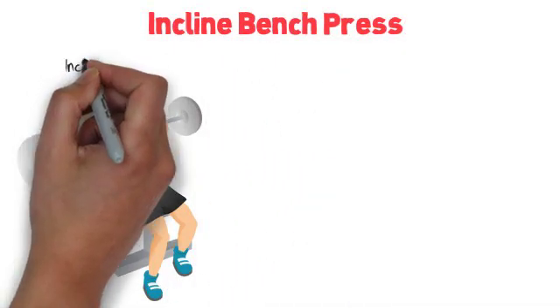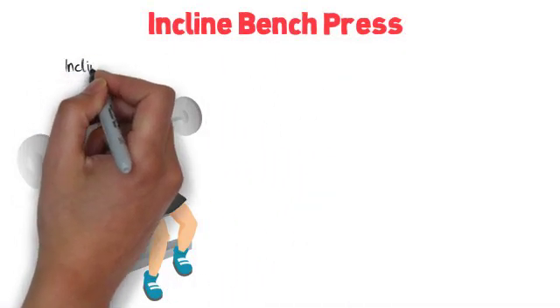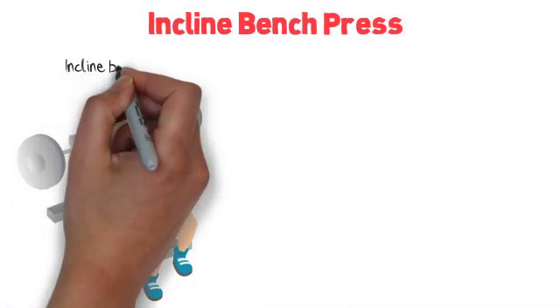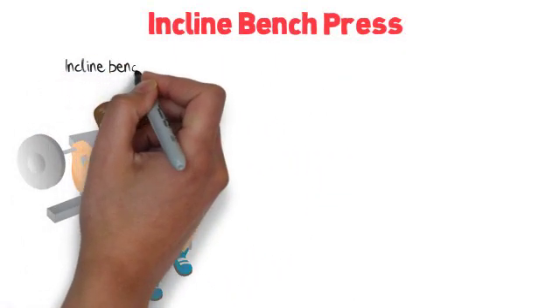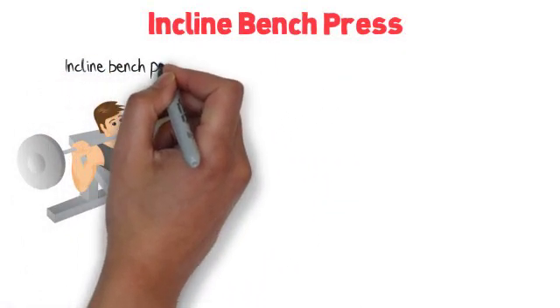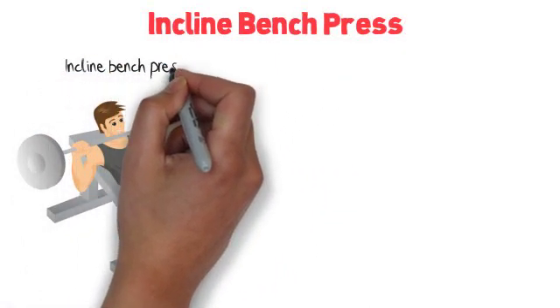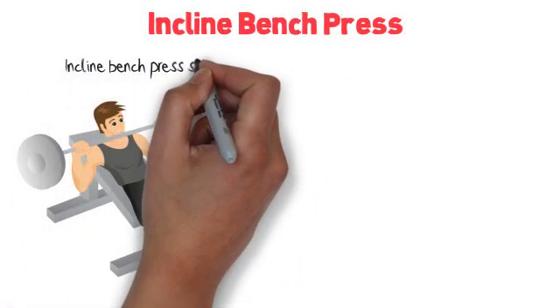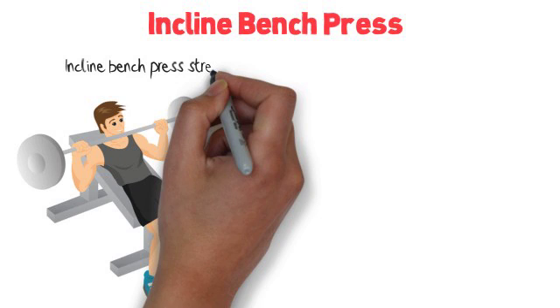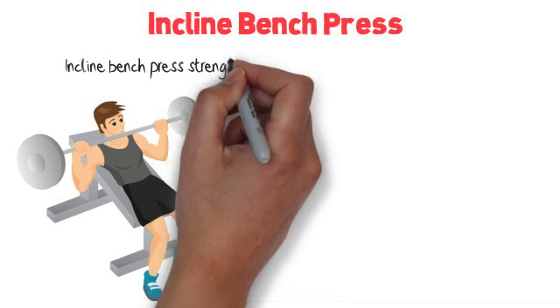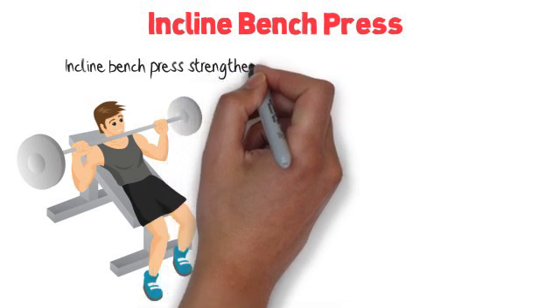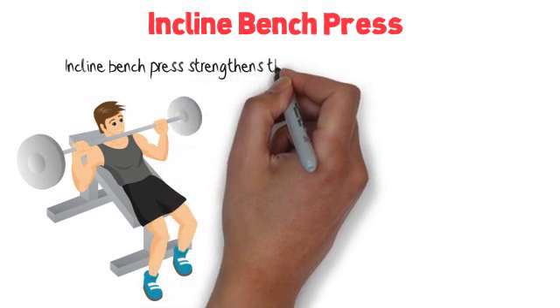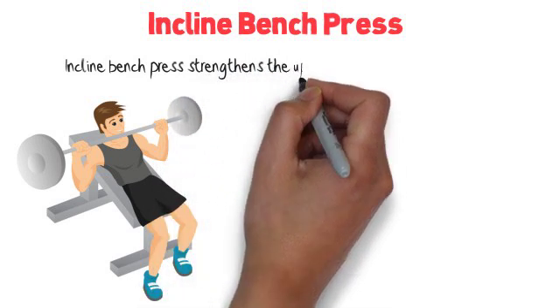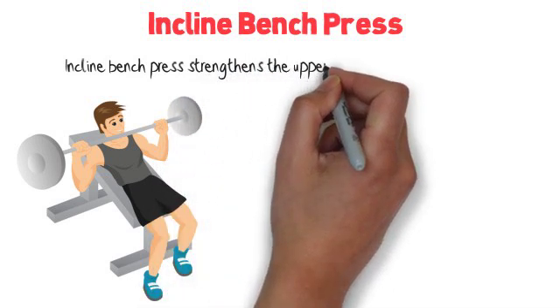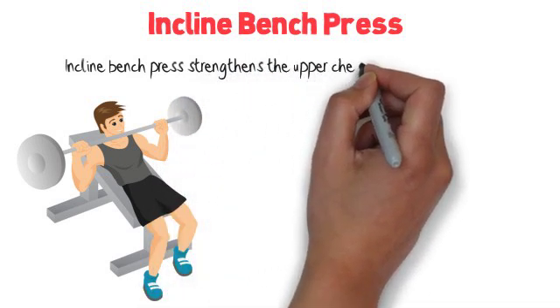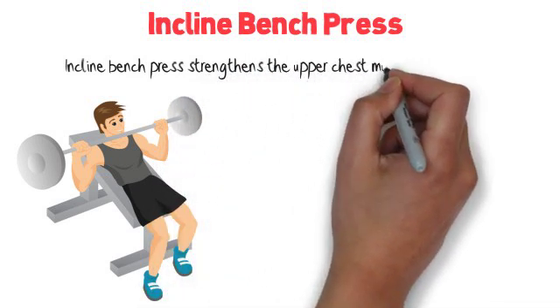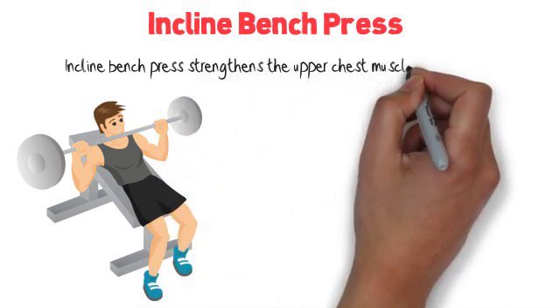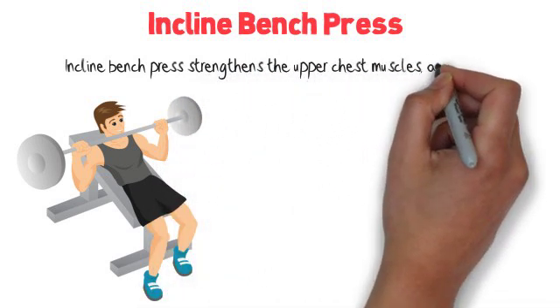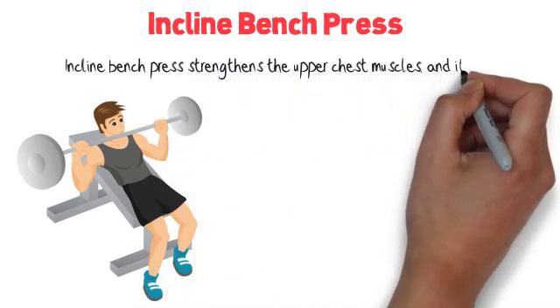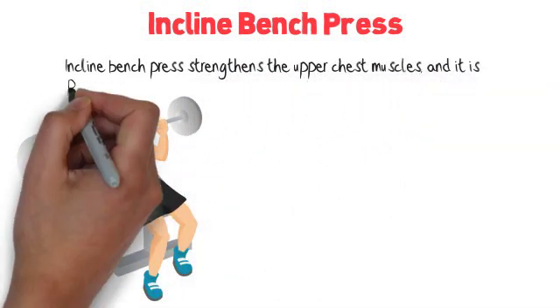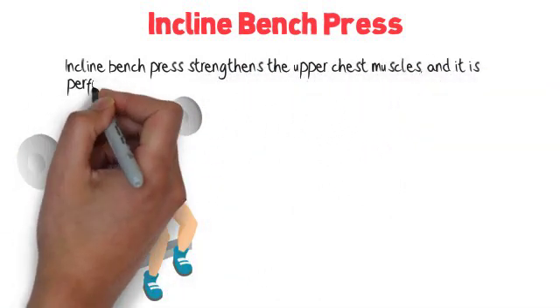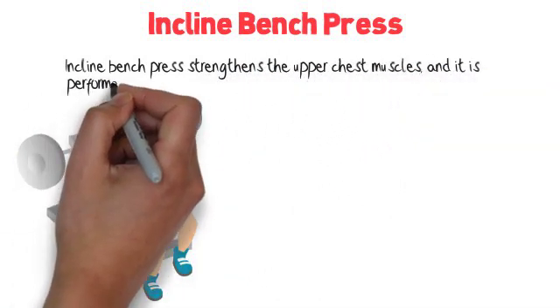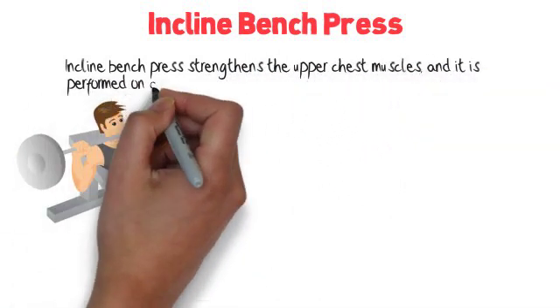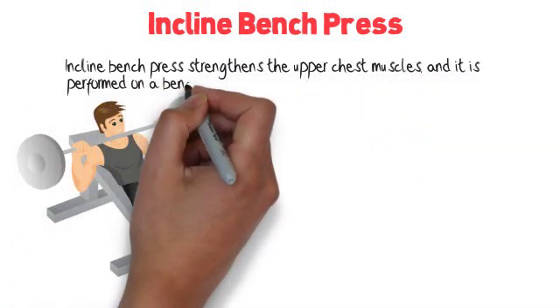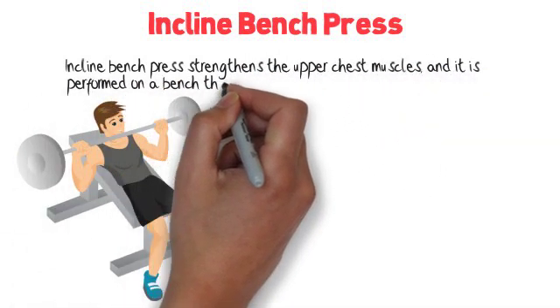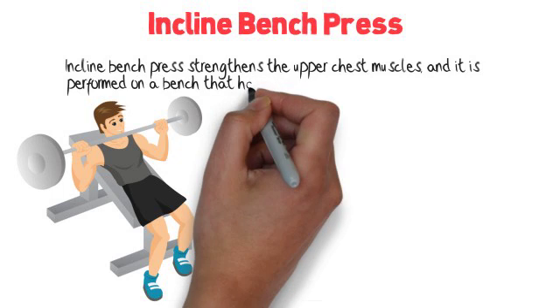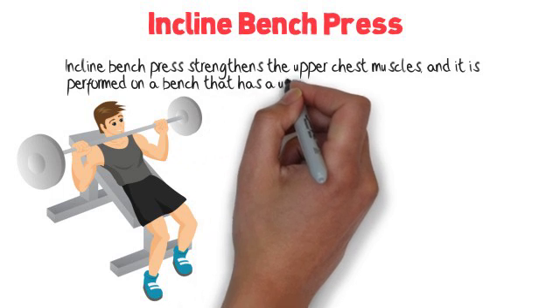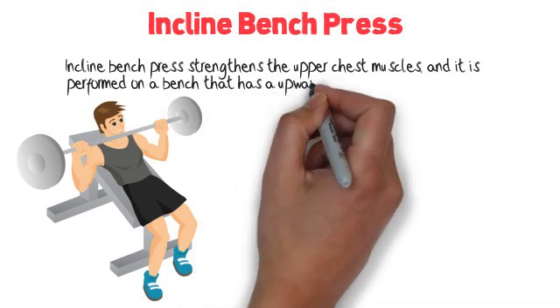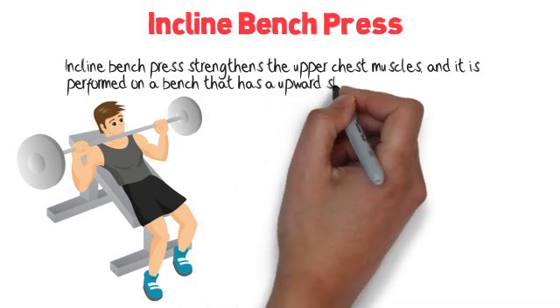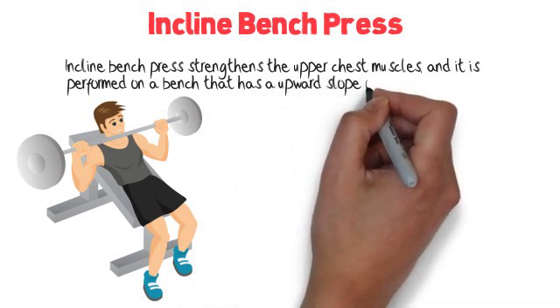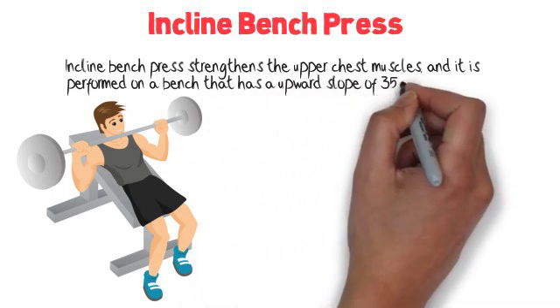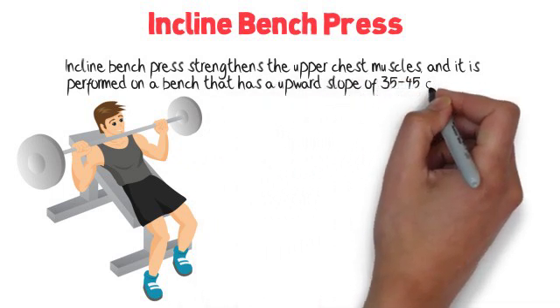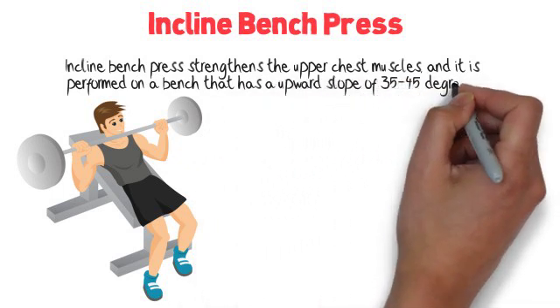Incline Bench Press. The Incline Bench Press strengthens the upper chest muscles, and it's performed on a bench that has an upward slope of 35 to 45 degrees.